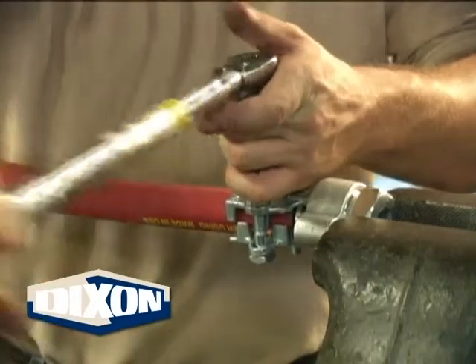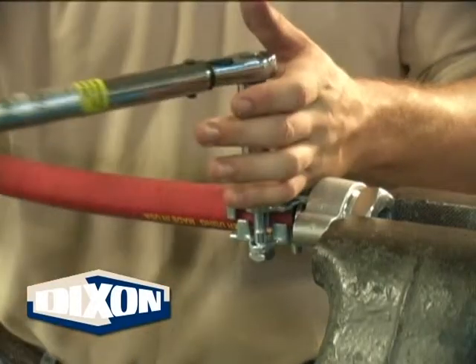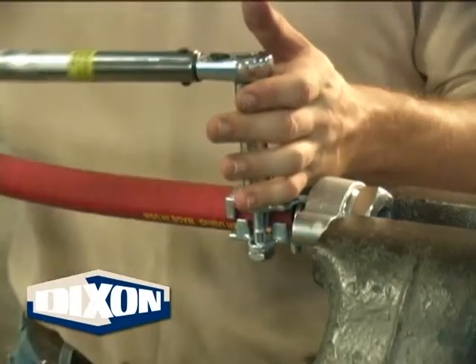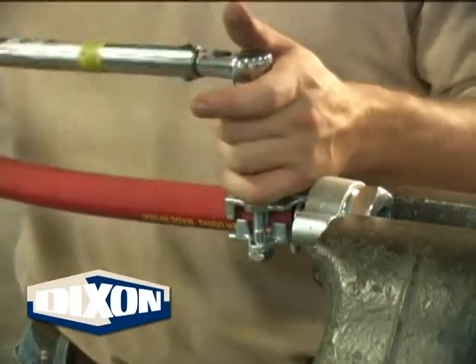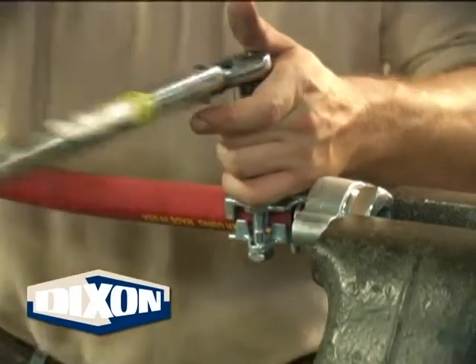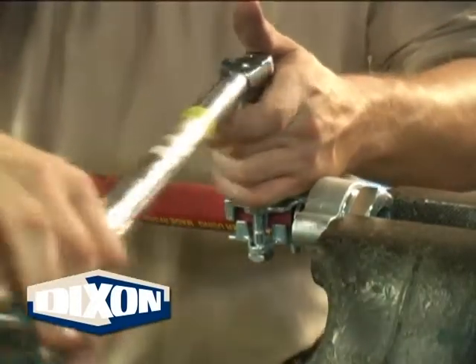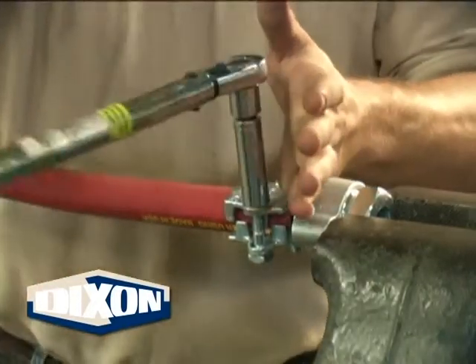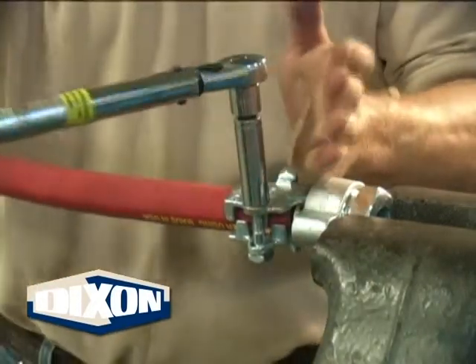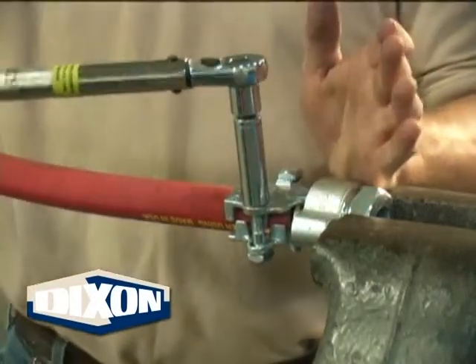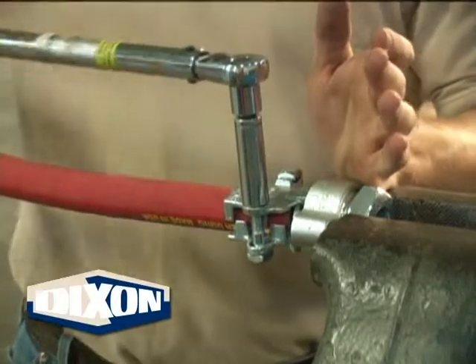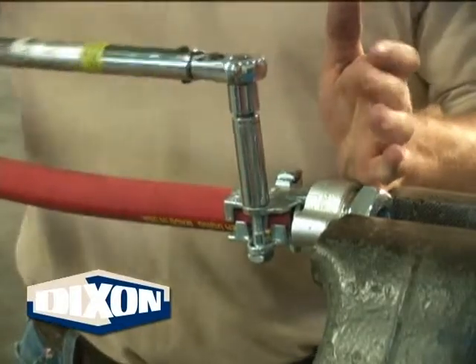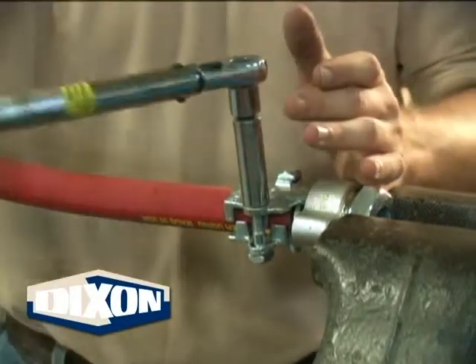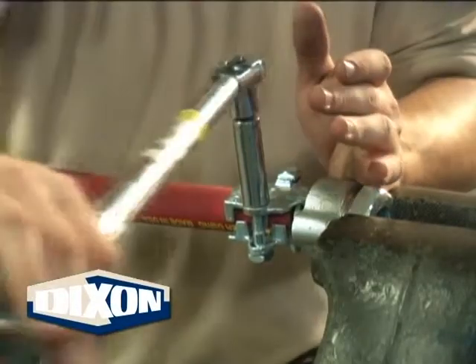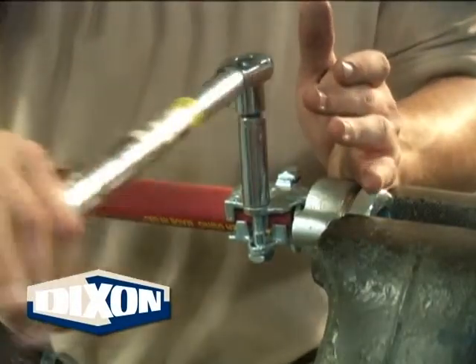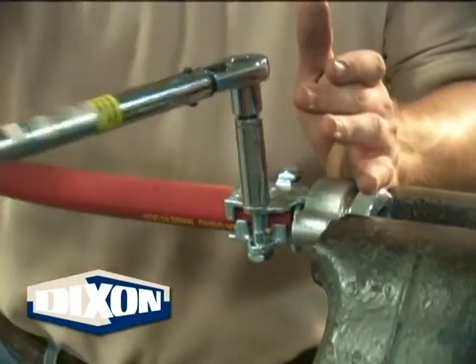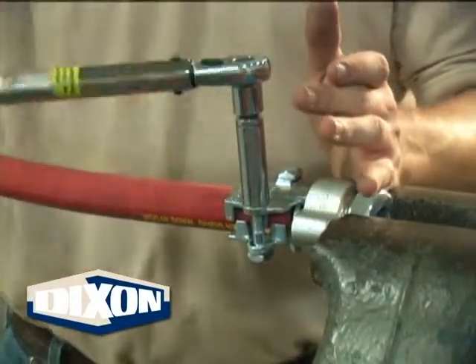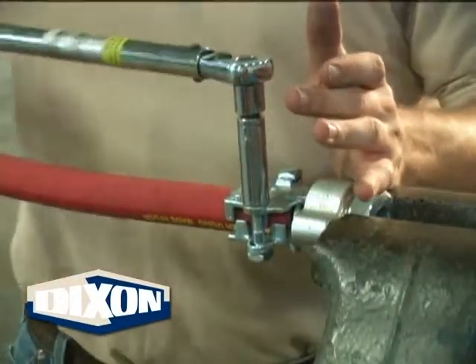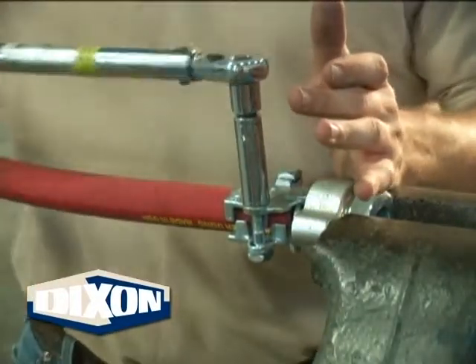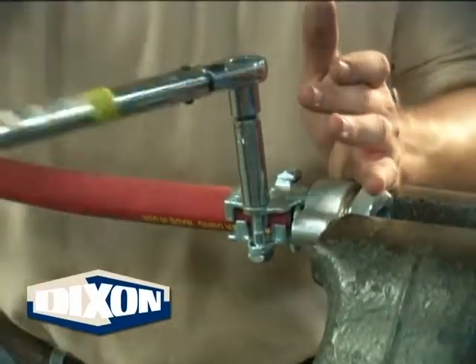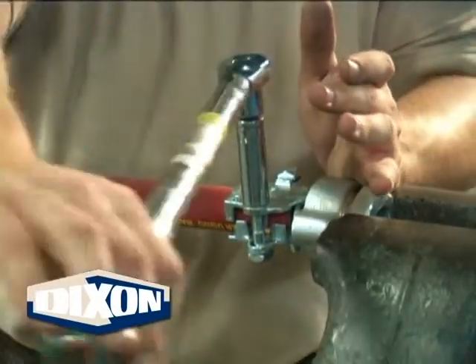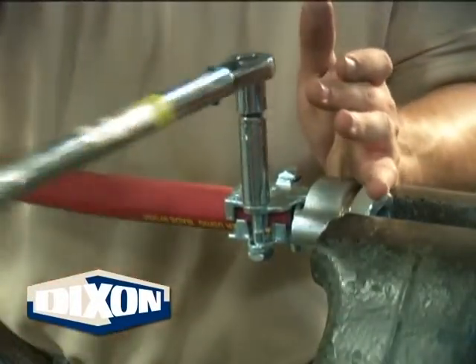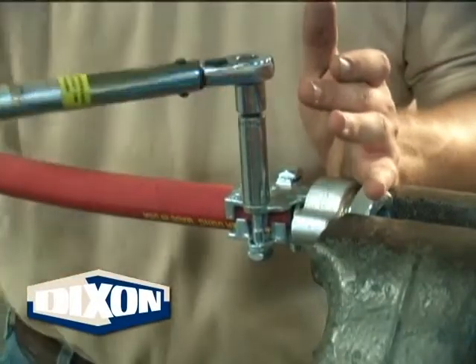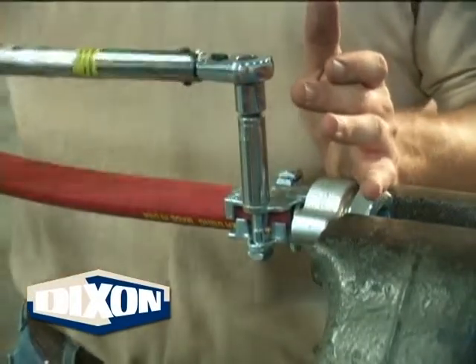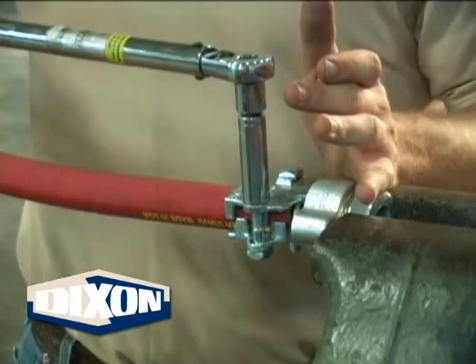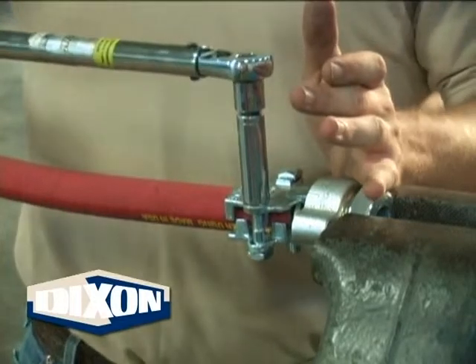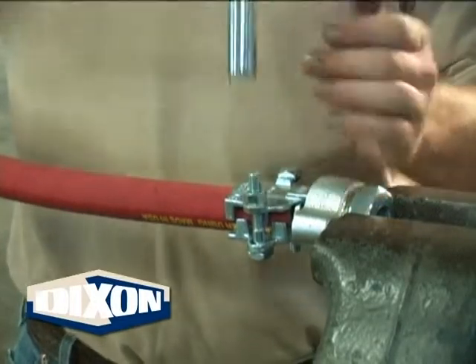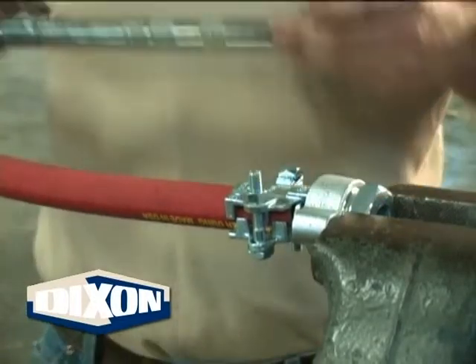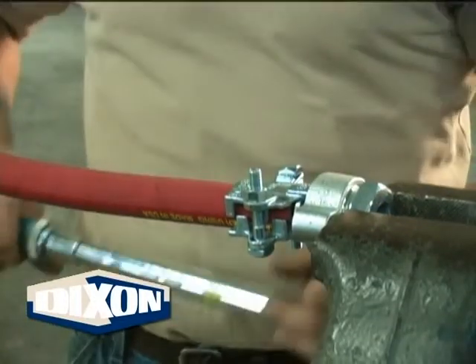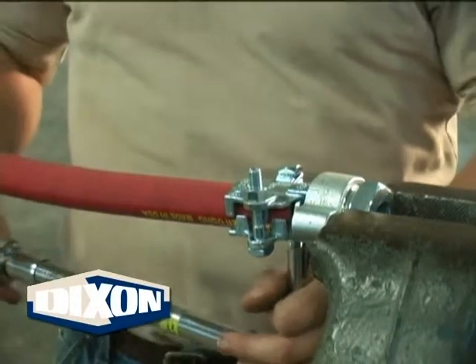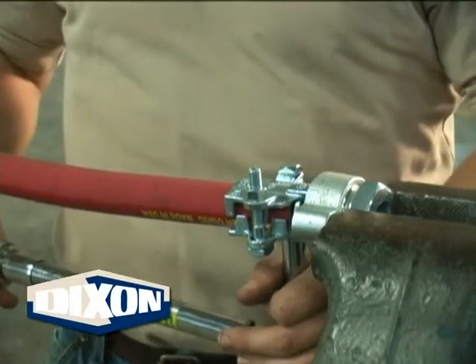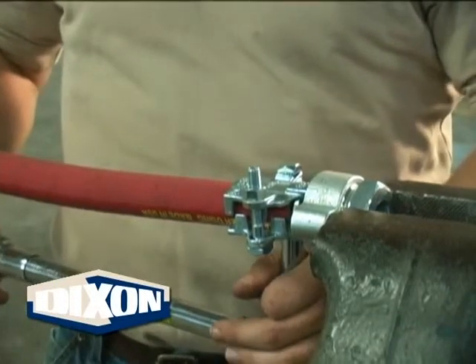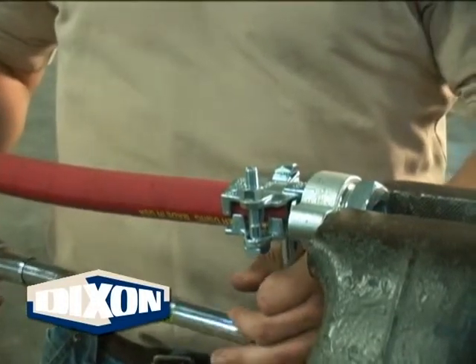Begin by tightening the nut facing up one full turn, or as shown here, four quarter turns. Tighten the opposite side nut one full turn, or four quarter turns.